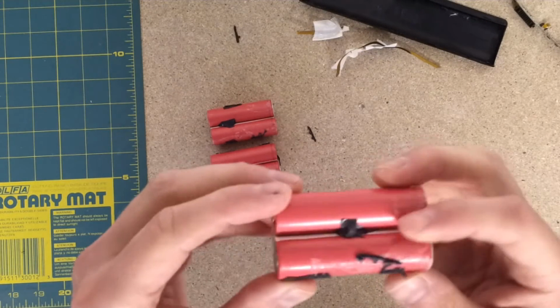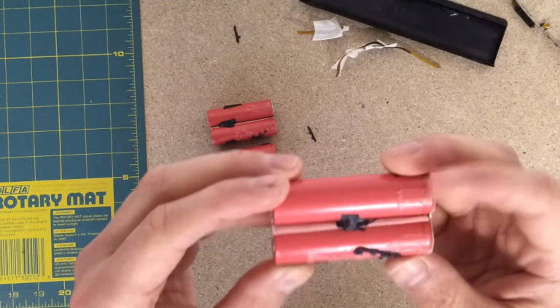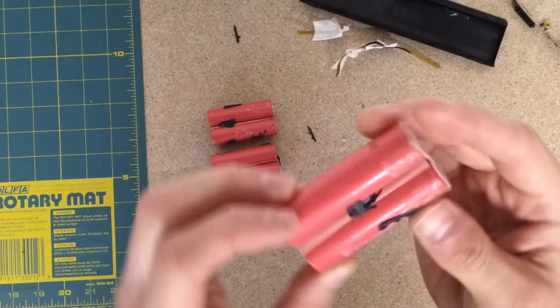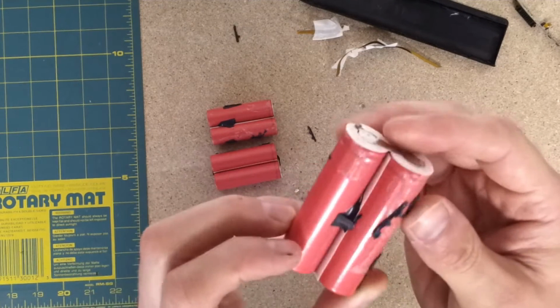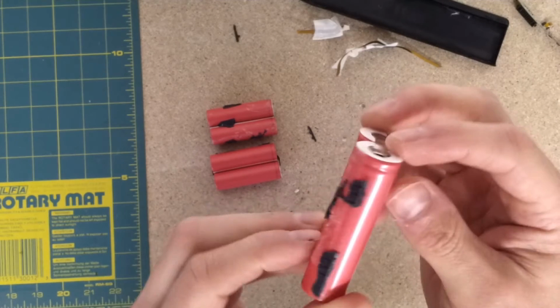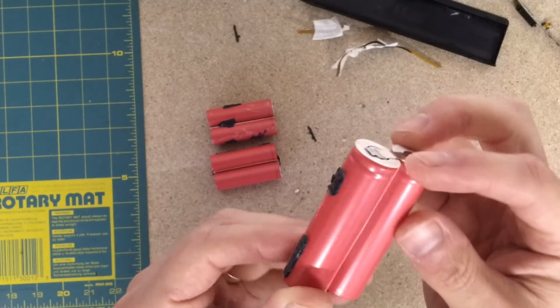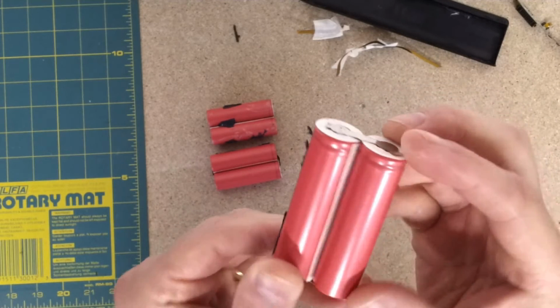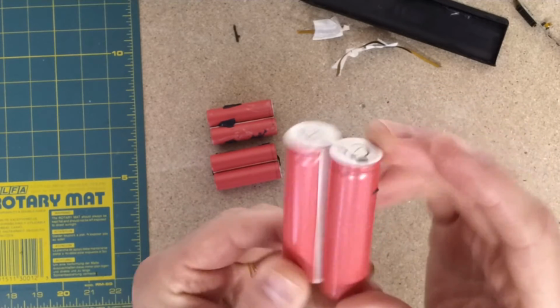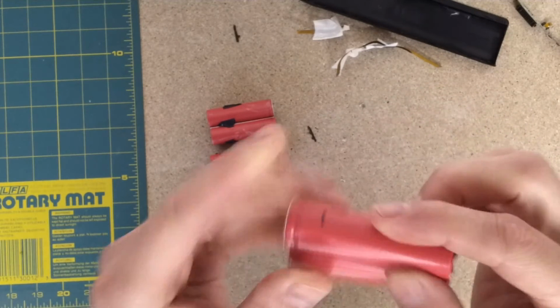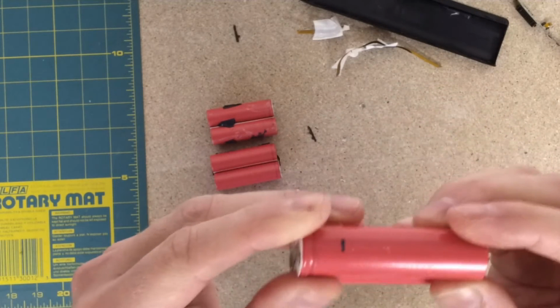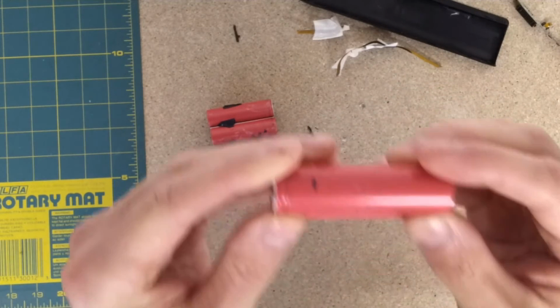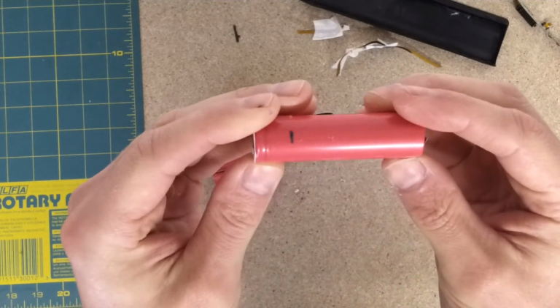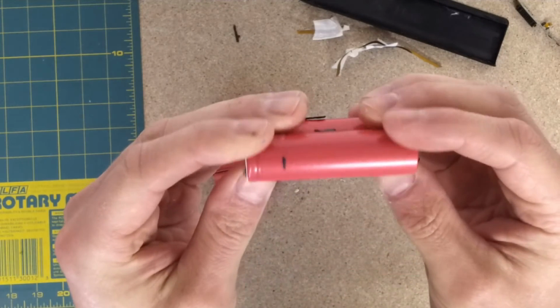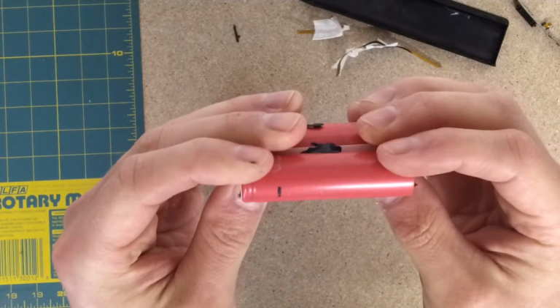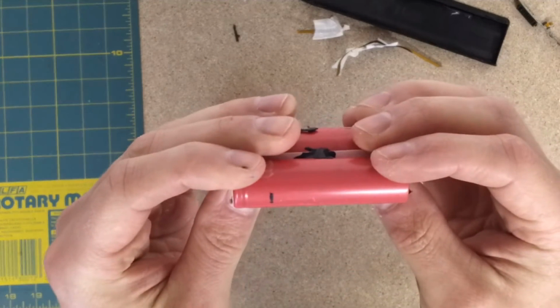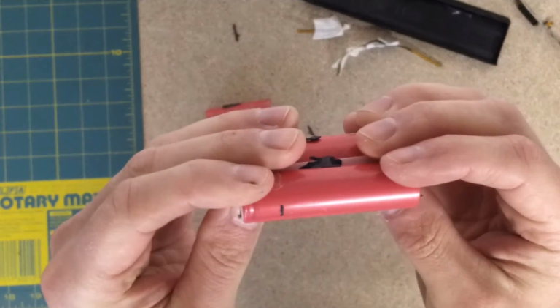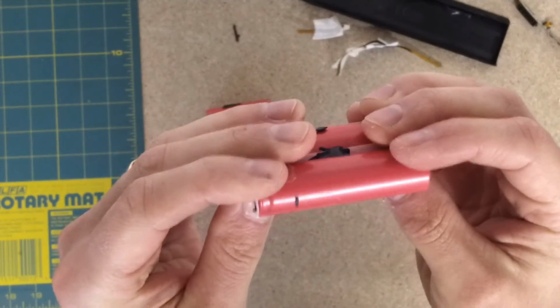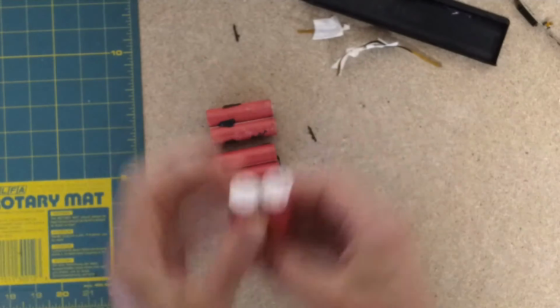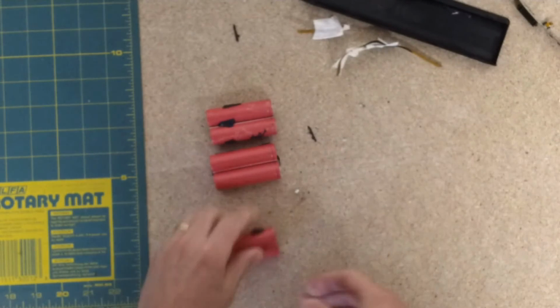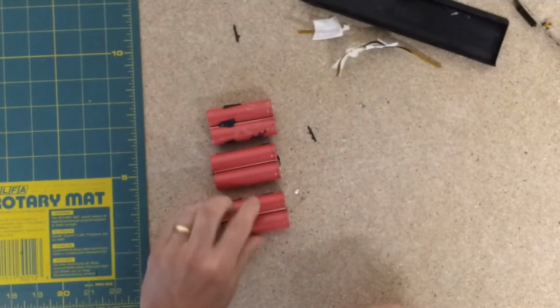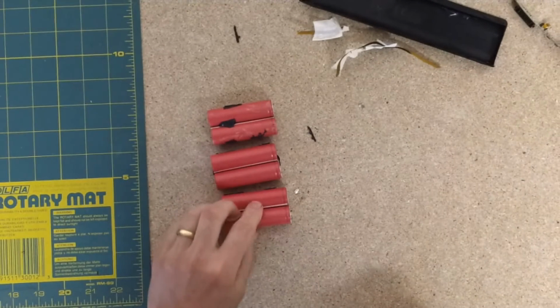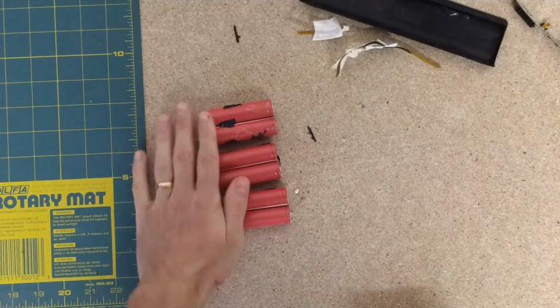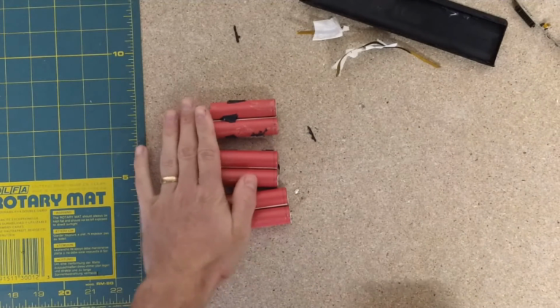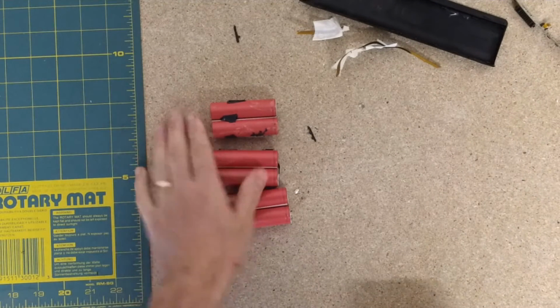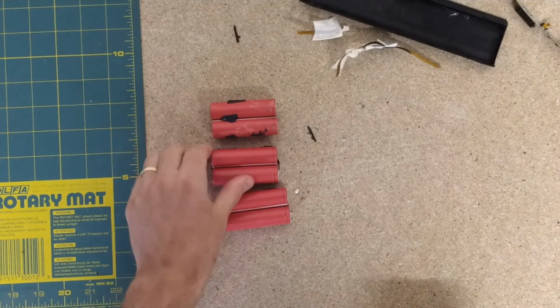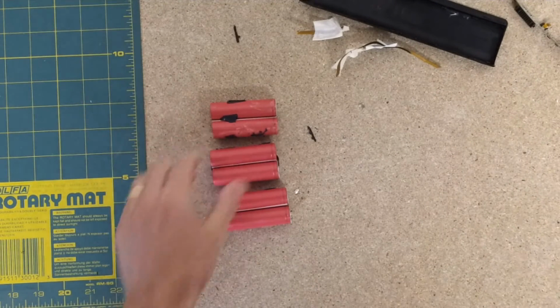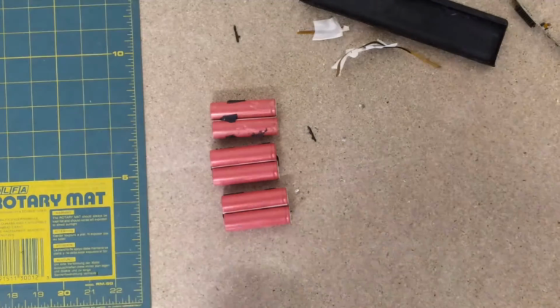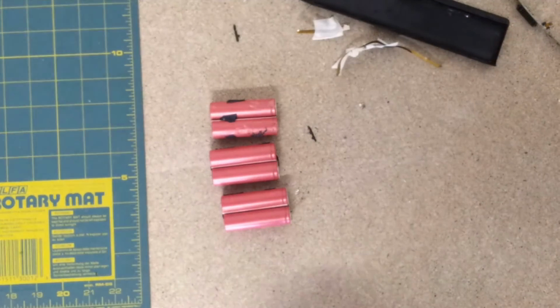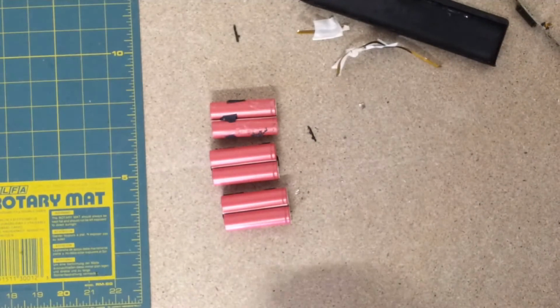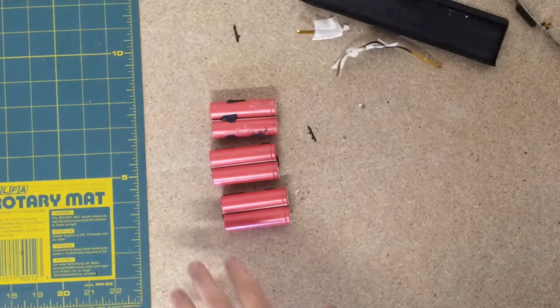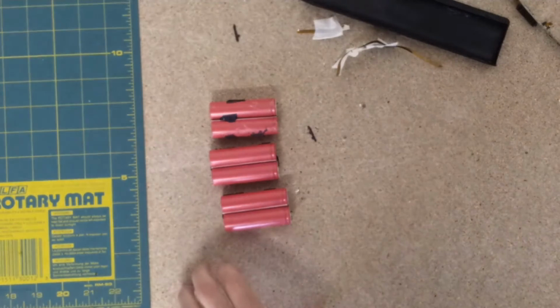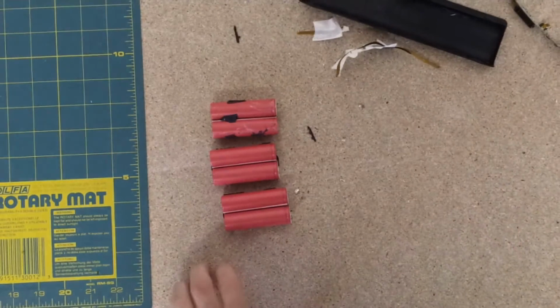Not much branding on these ones, funnily enough — oh, they're Sanyo. These are Sanyo cells. I've had lots of other types as well. So these should be able to be recovered no problem at all.